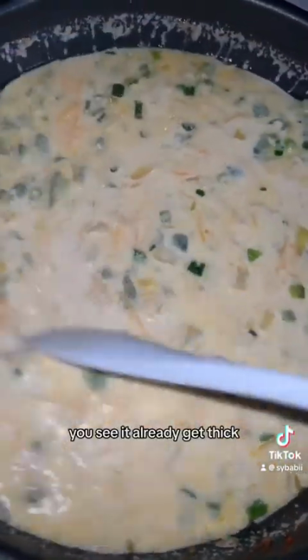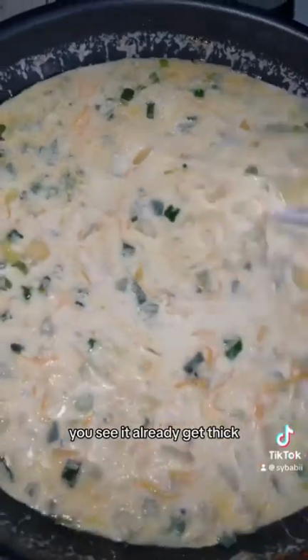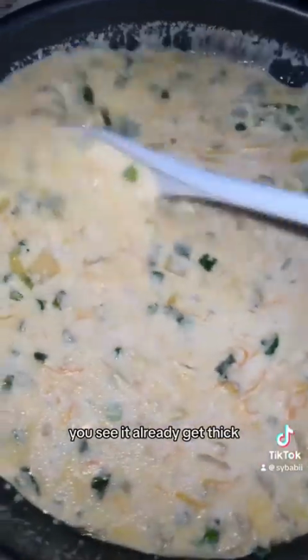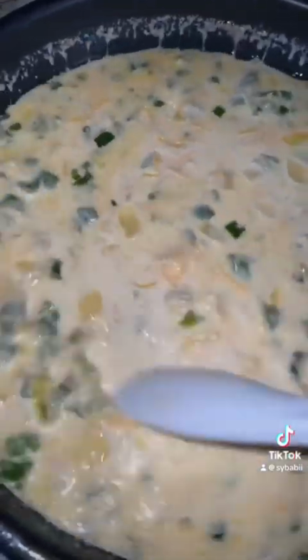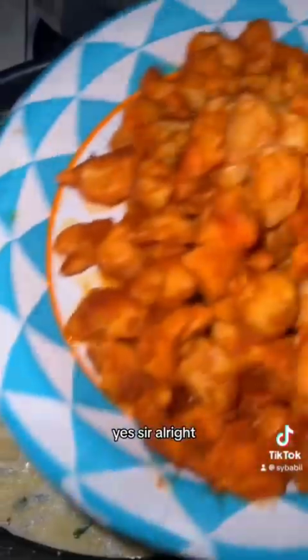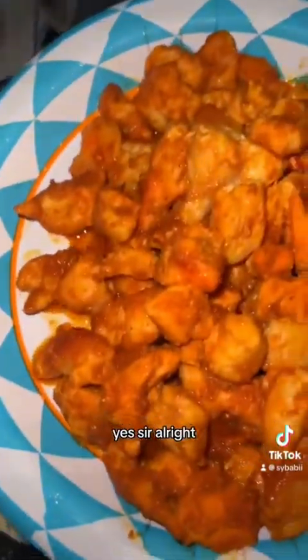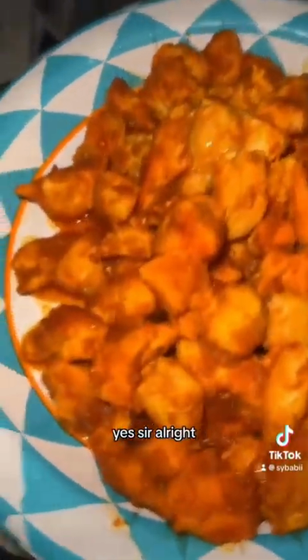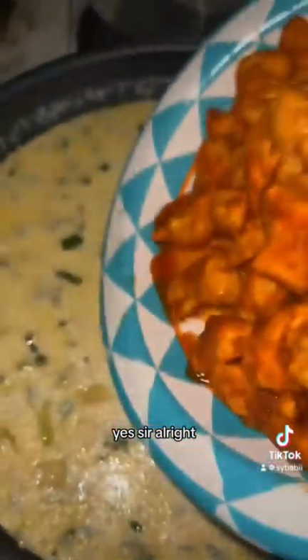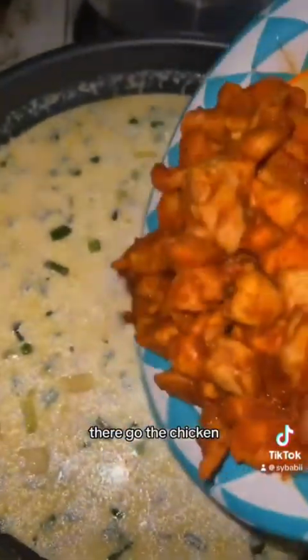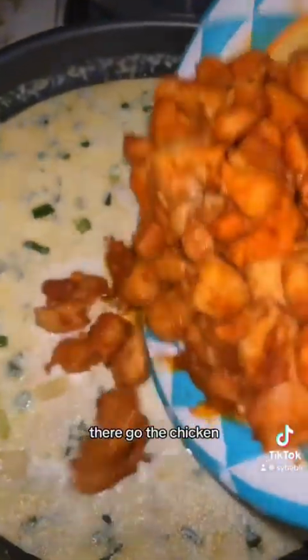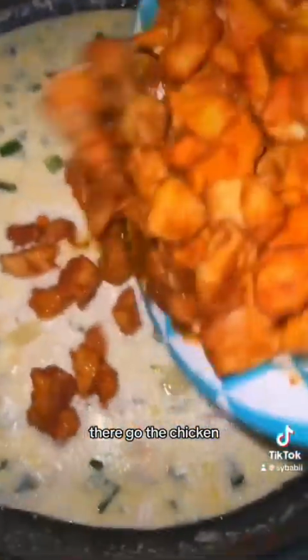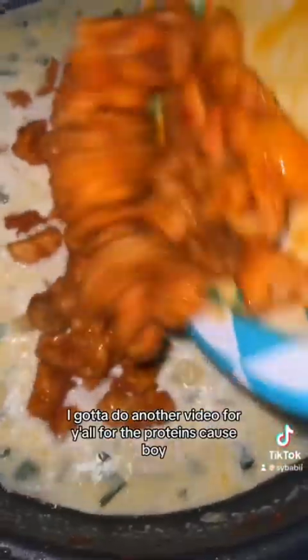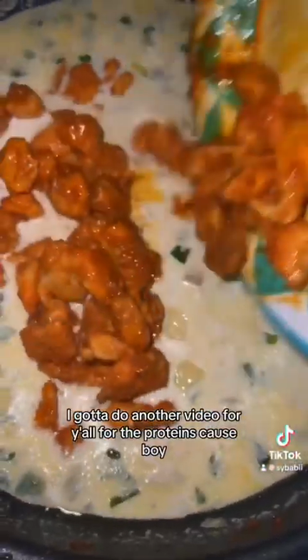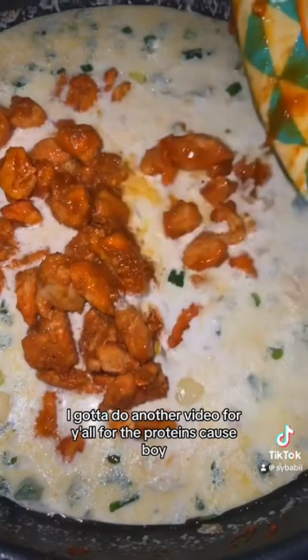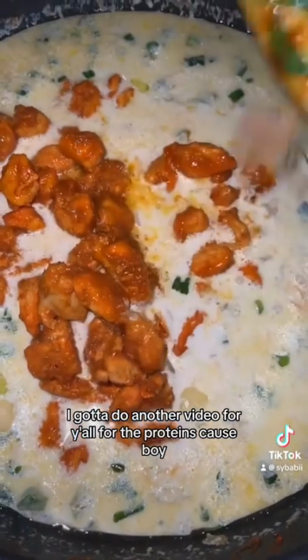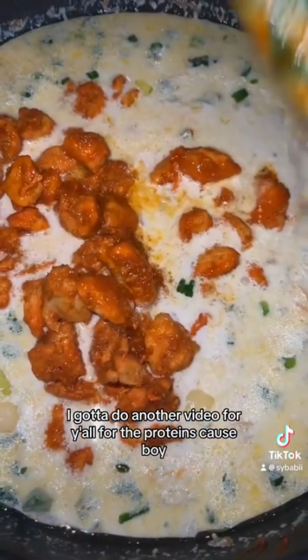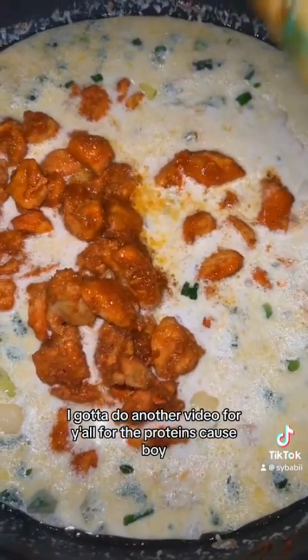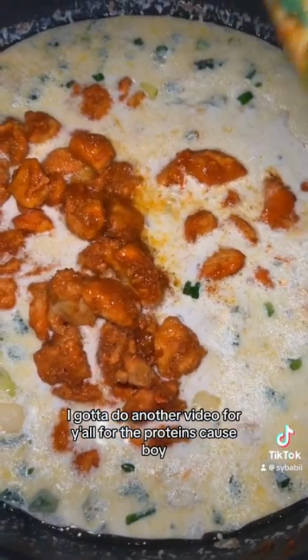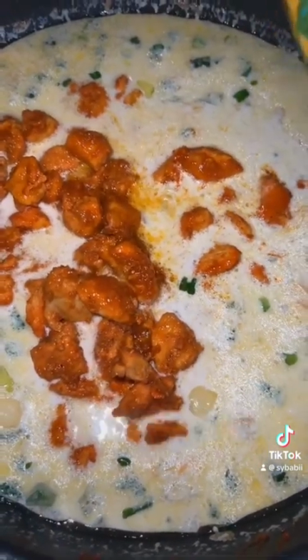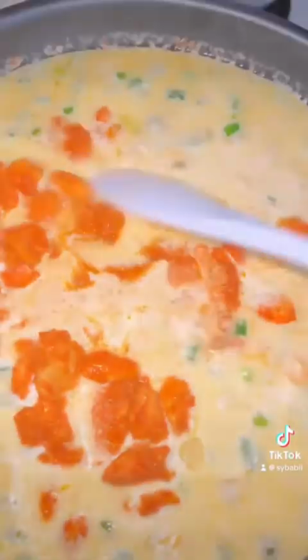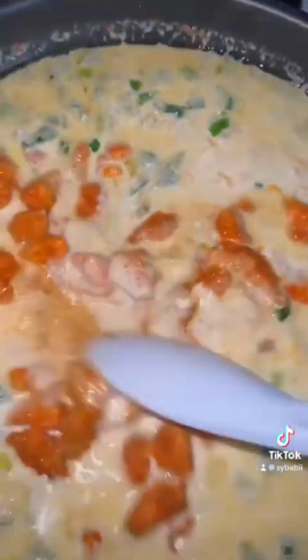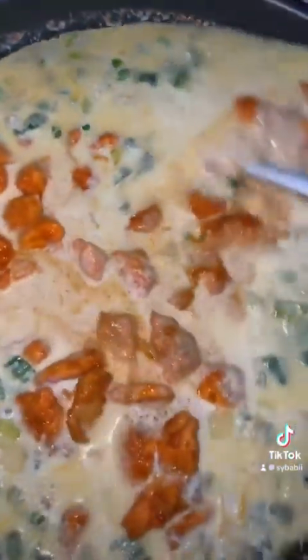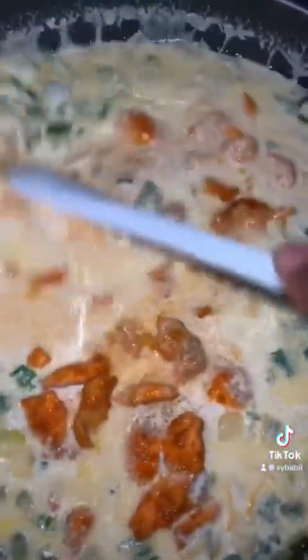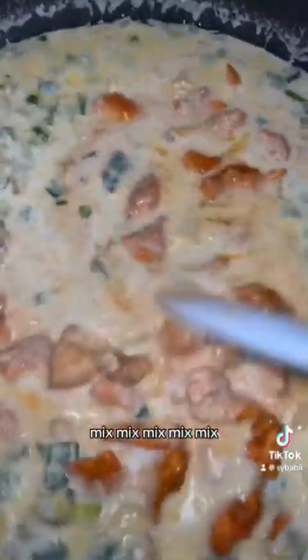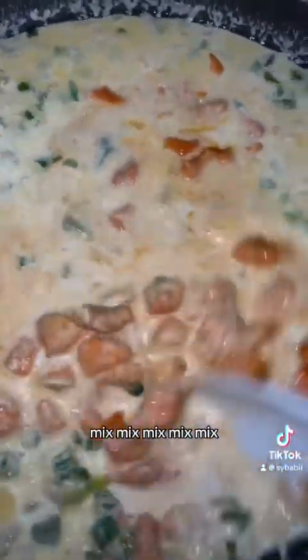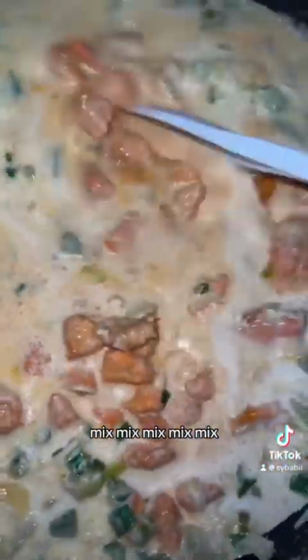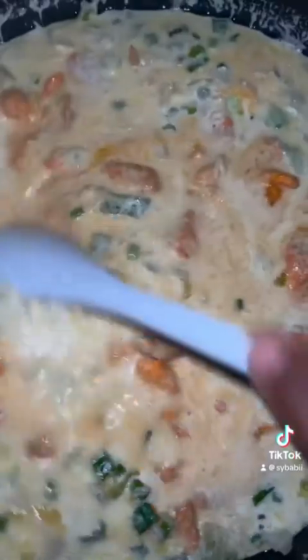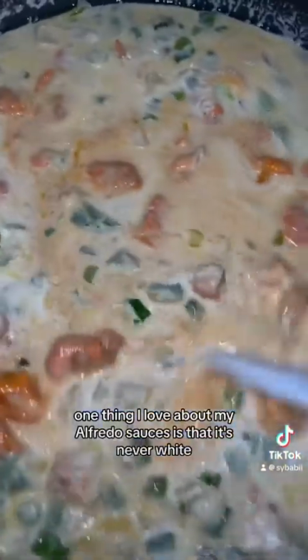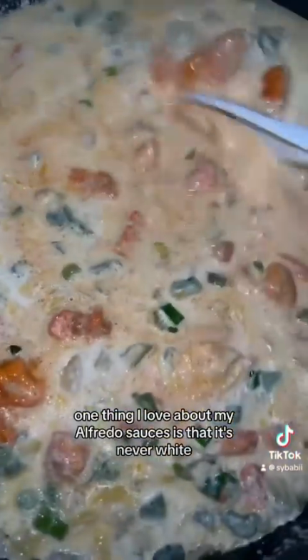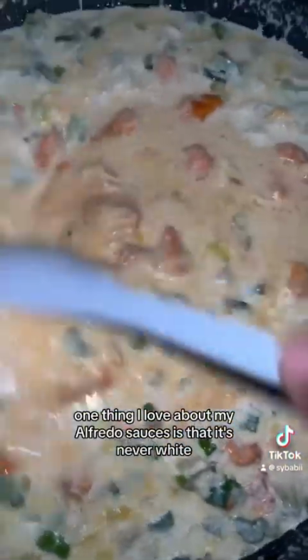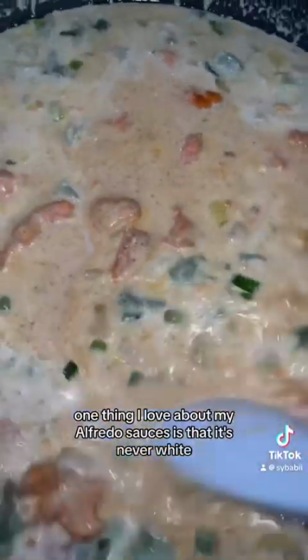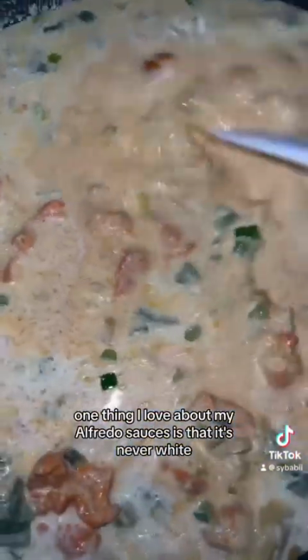All right, there goes the chicken. I've got to do another video for the proteins because, boy. Mix it in. One thing I love about my alfredo sauce is that it's never white — it's always another color.